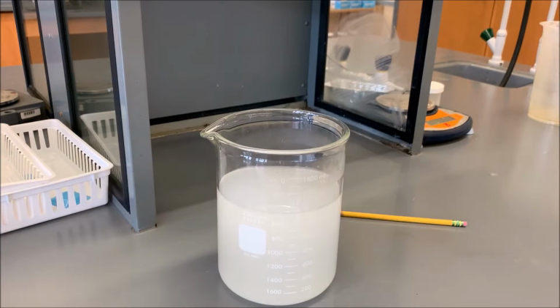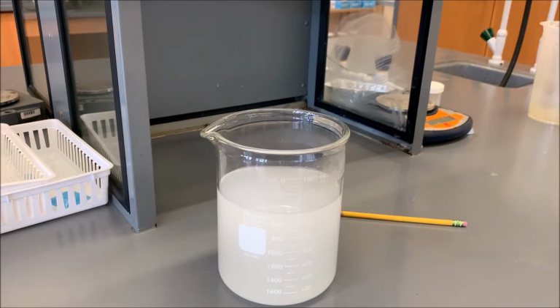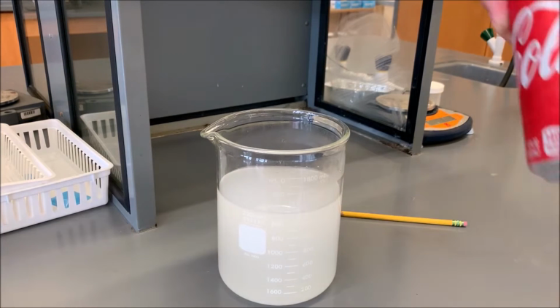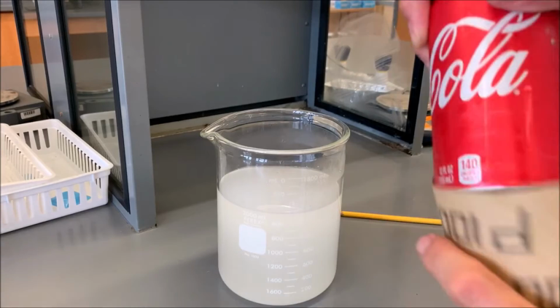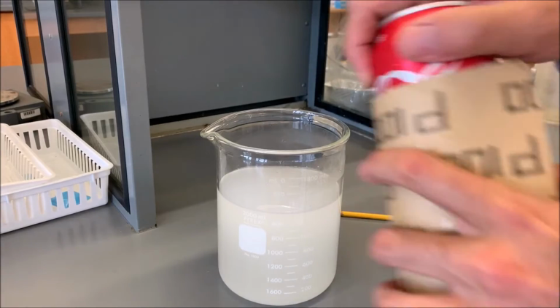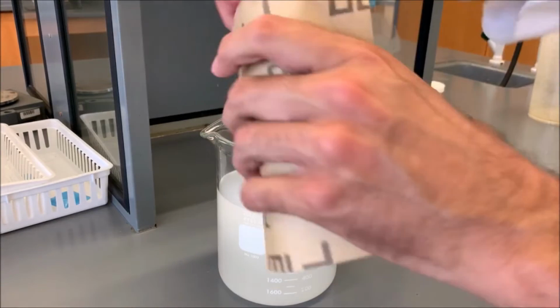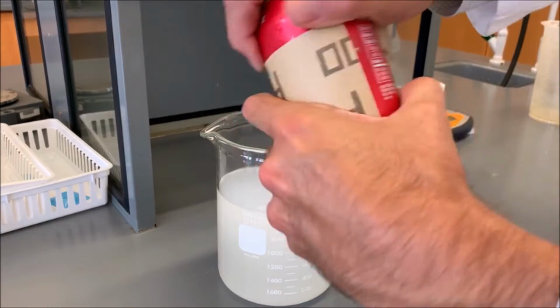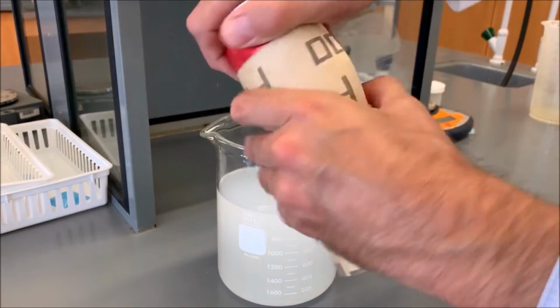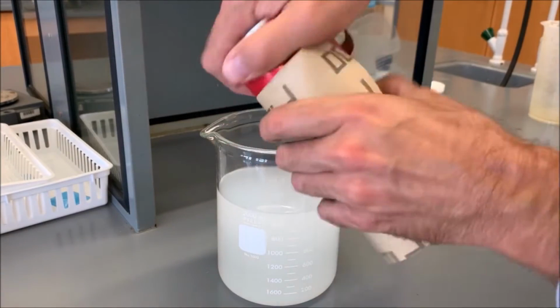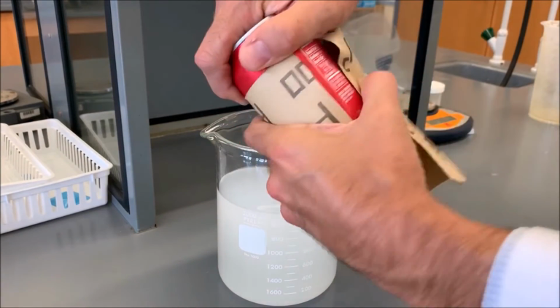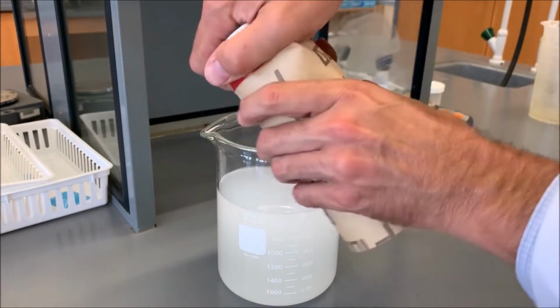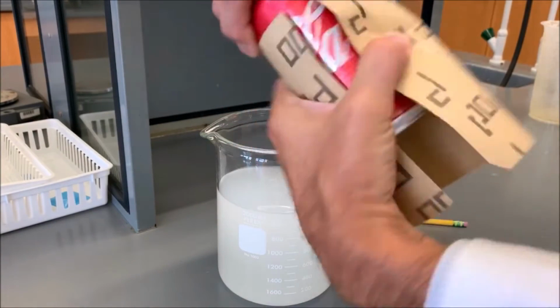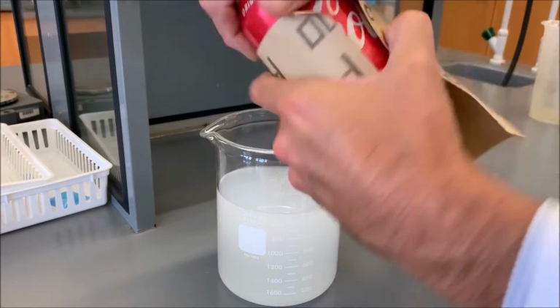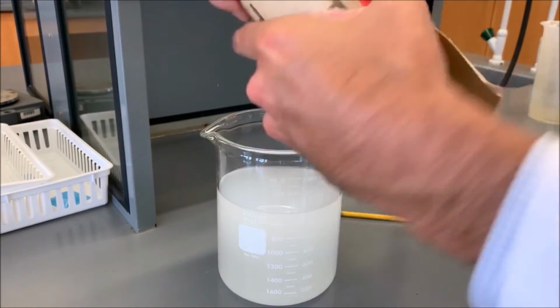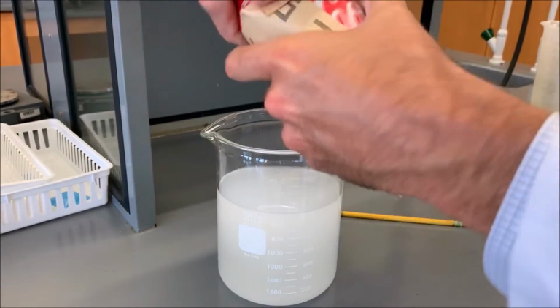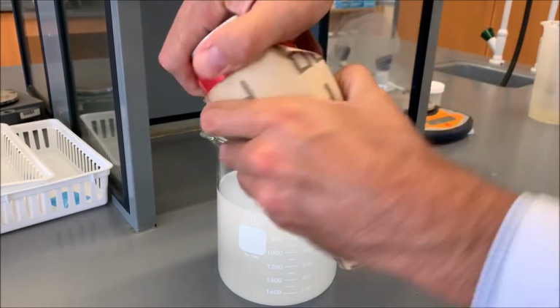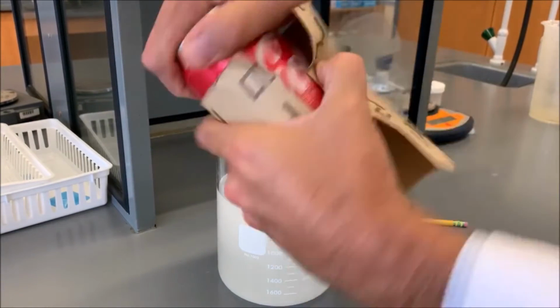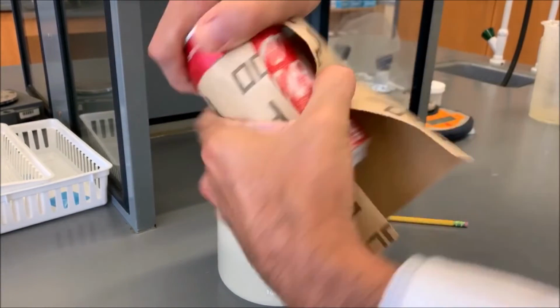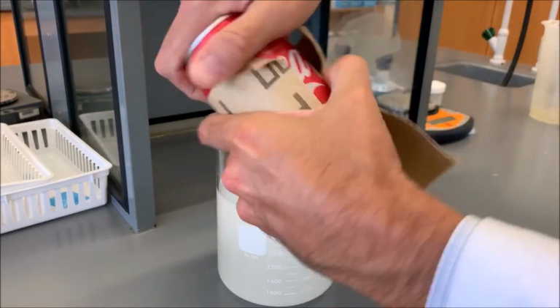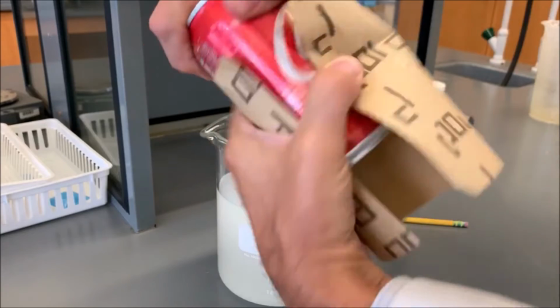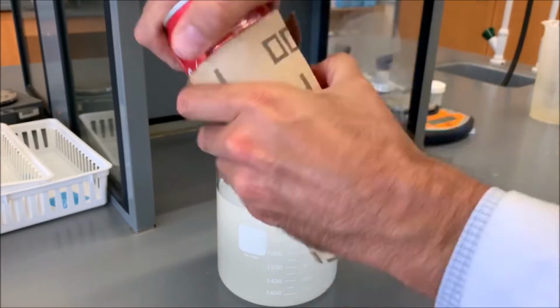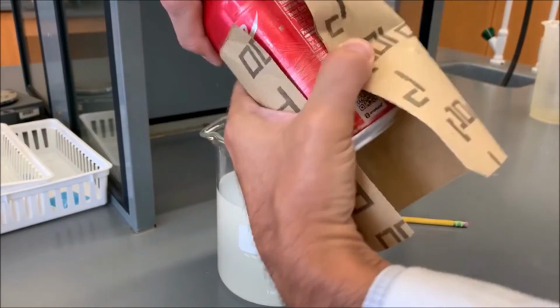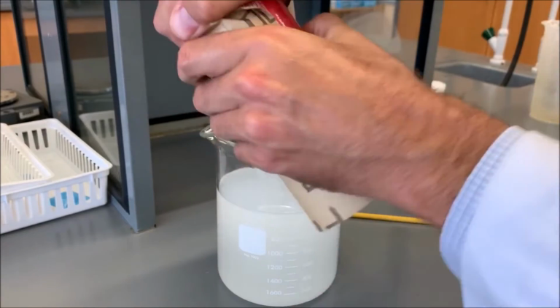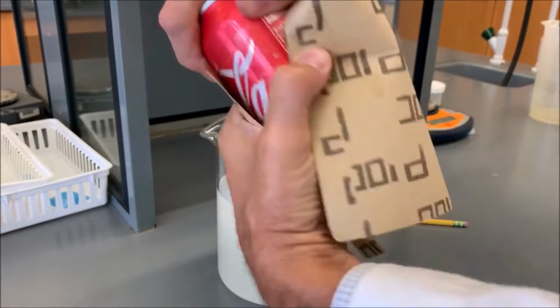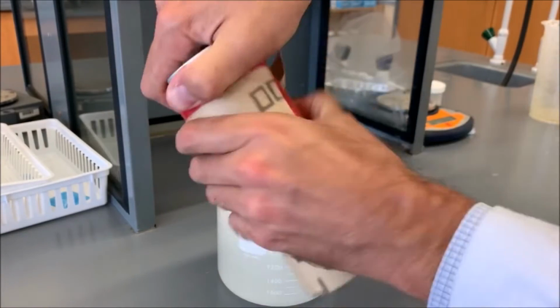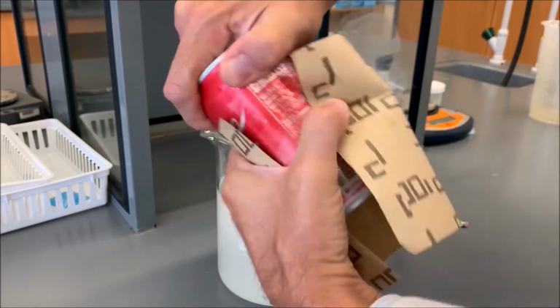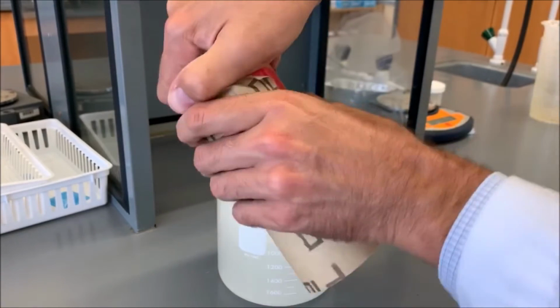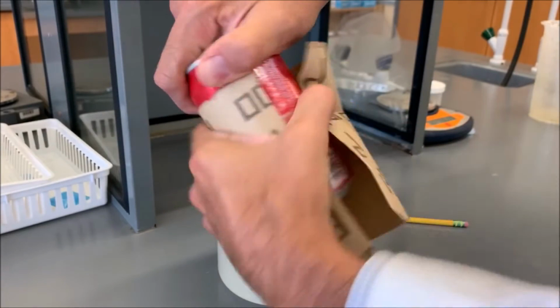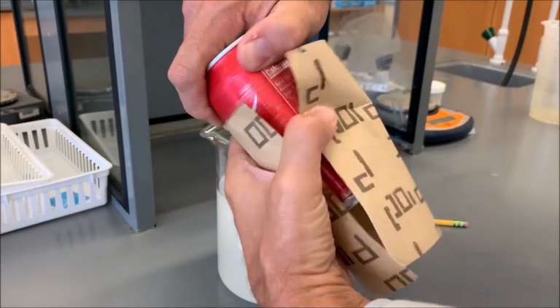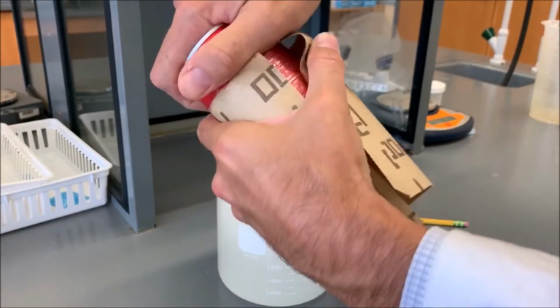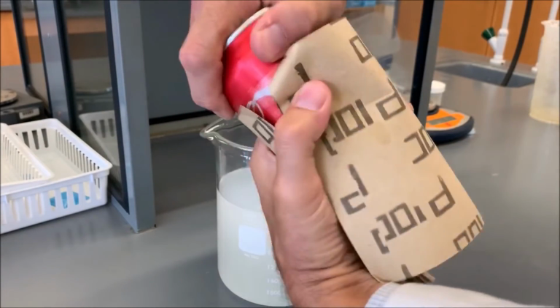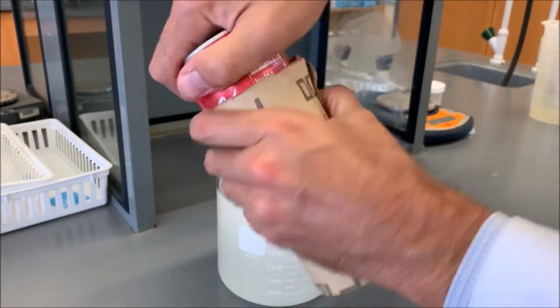While that's dissolving, we can rough up the can a little bit — just try and remove some of the paint from the exterior. That just makes it easier for the aluminum to be attacked by the sodium hydroxide.